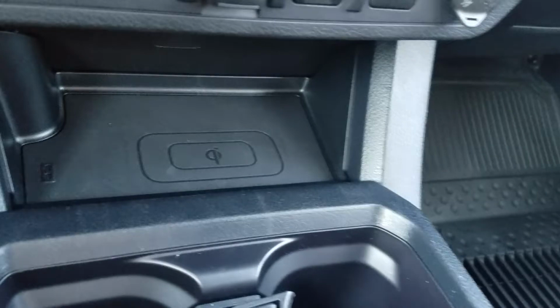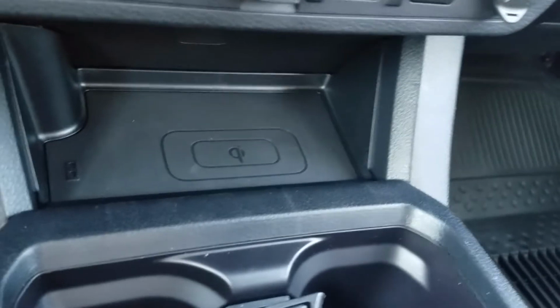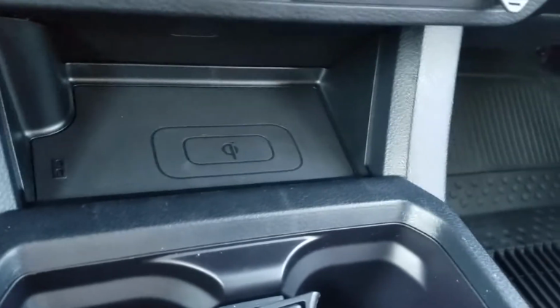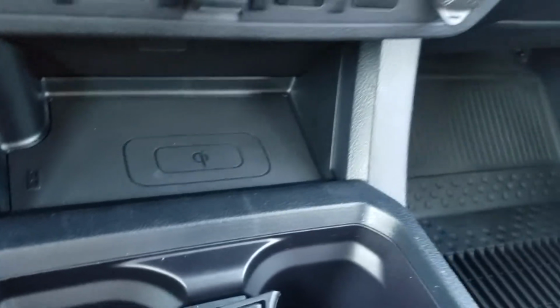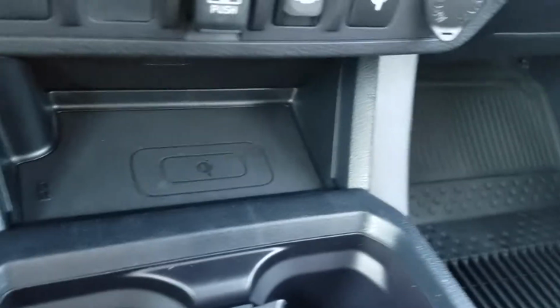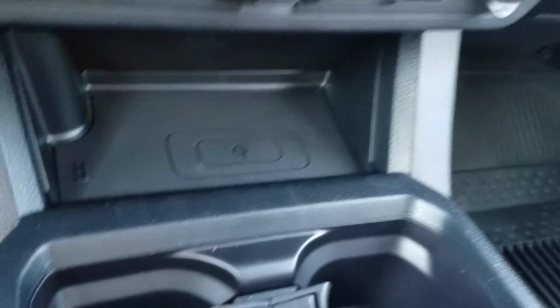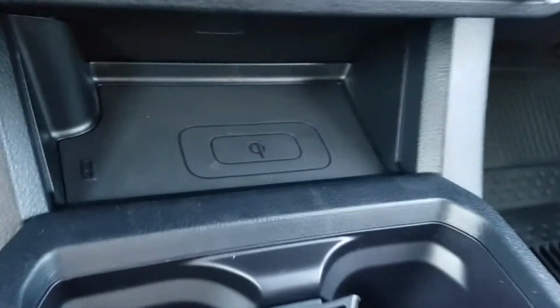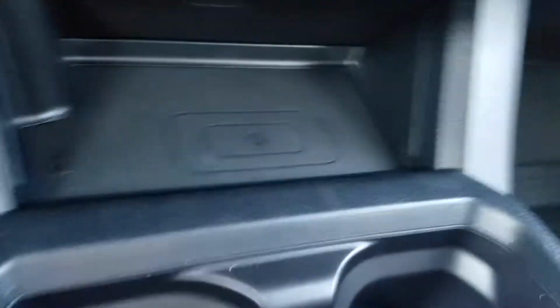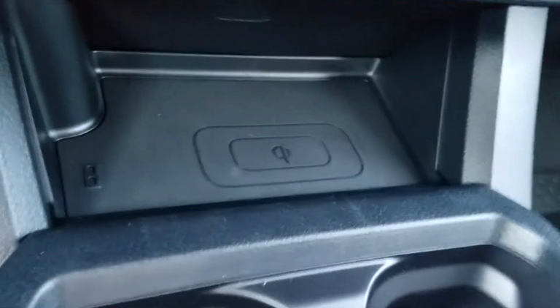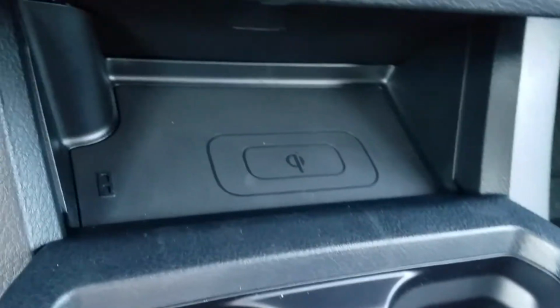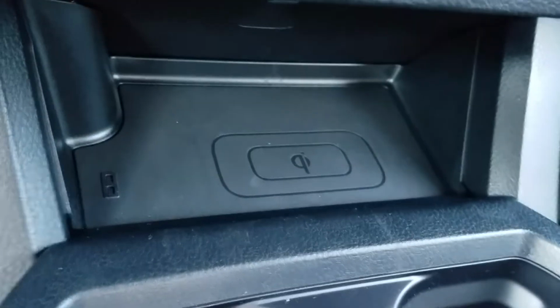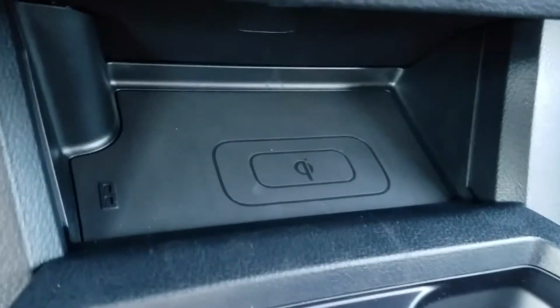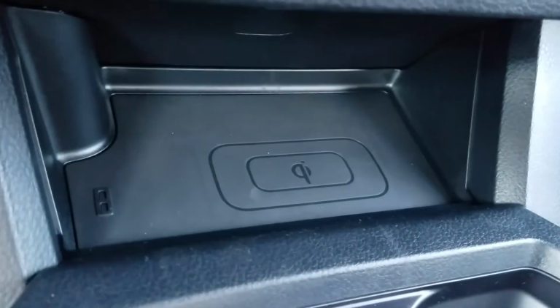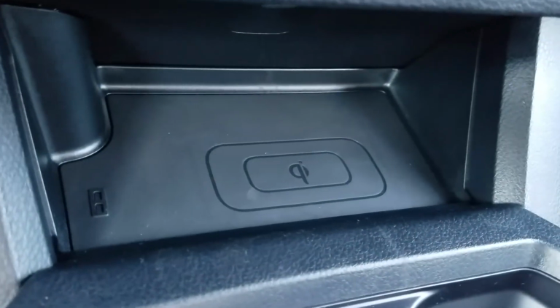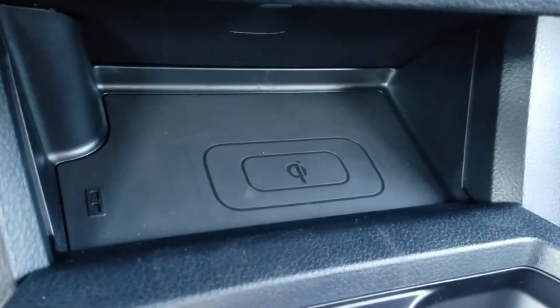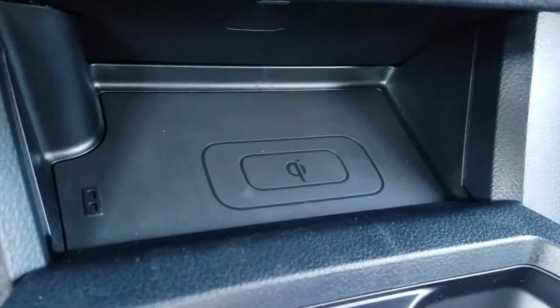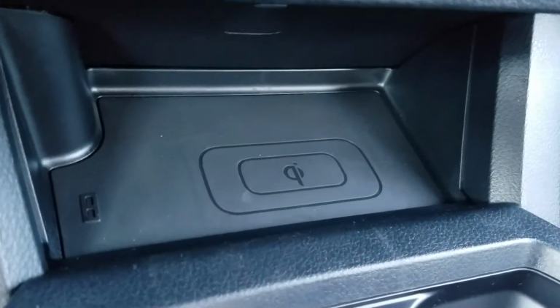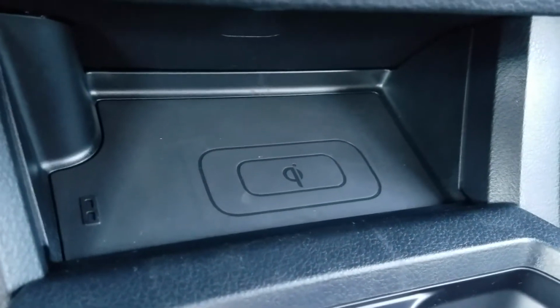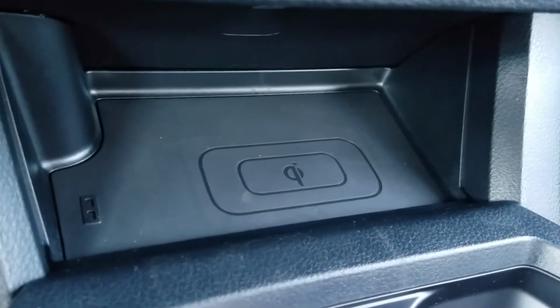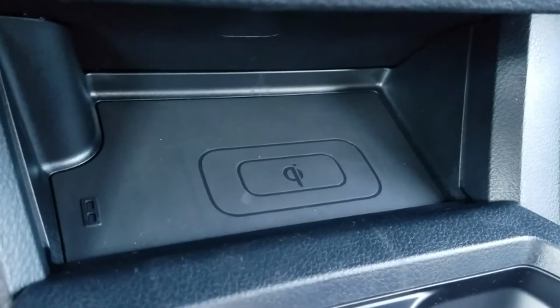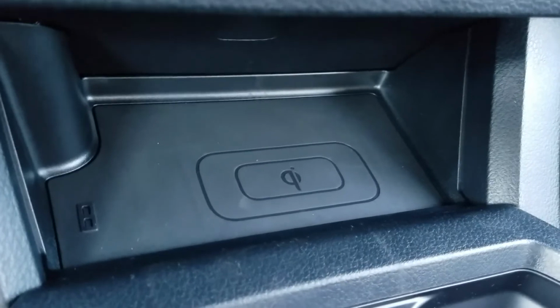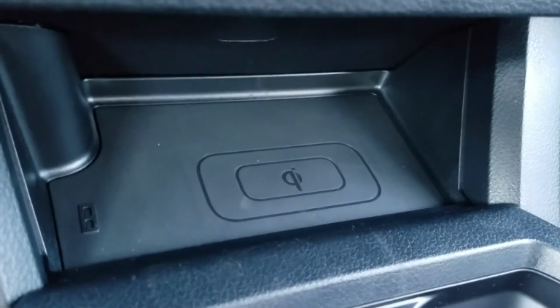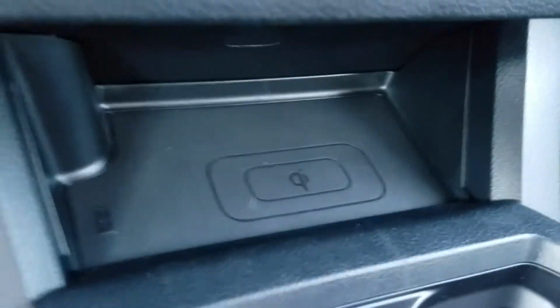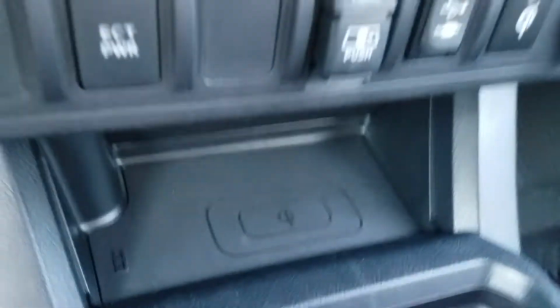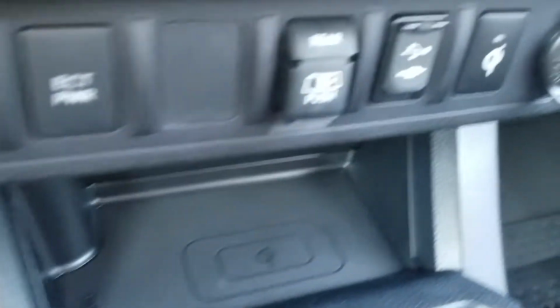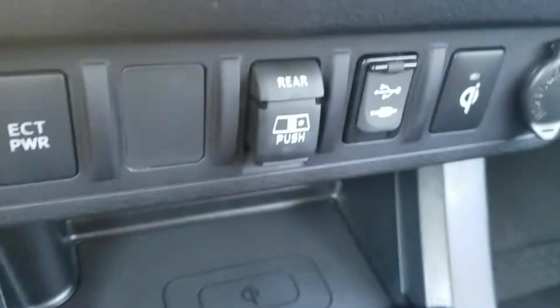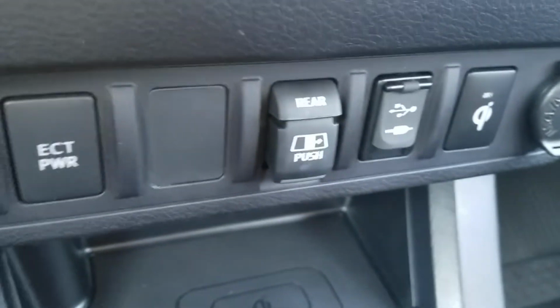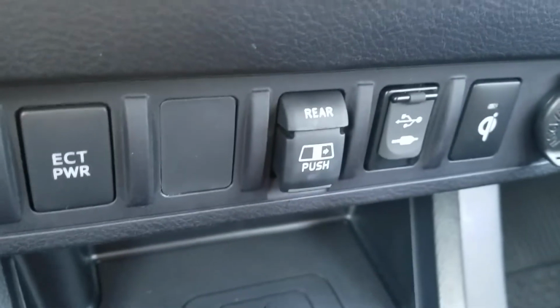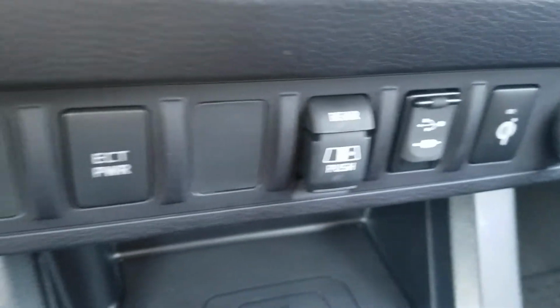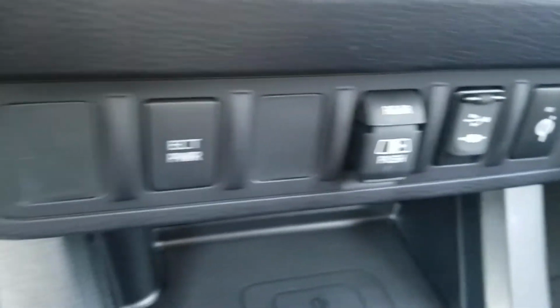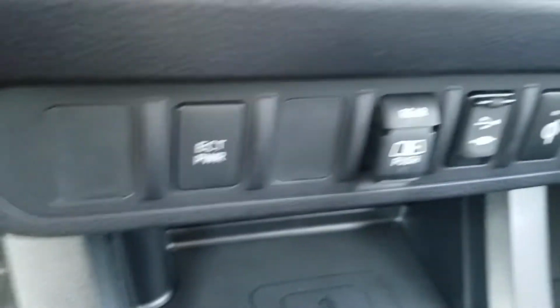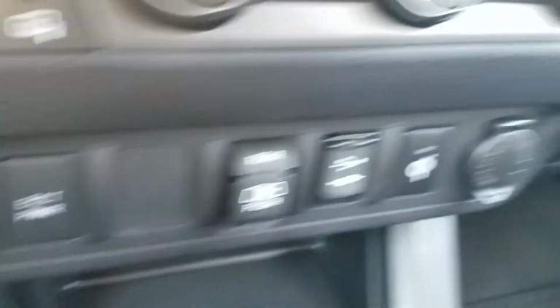It's got the Qi wireless charger for your cell phone — you just set your phone right there and it'll charge it up. It also has a power back mirror.